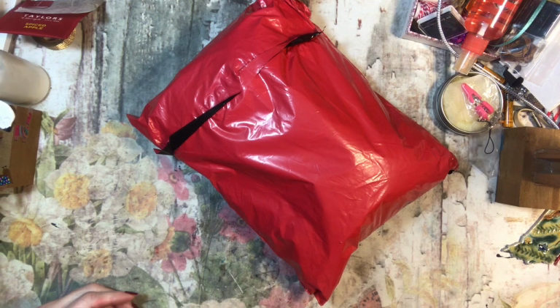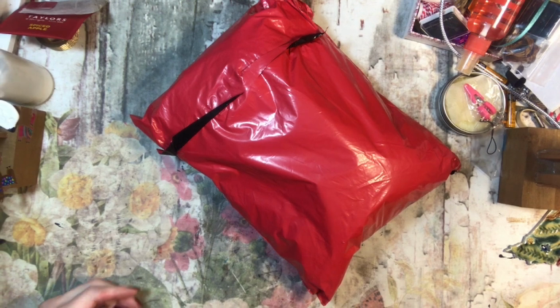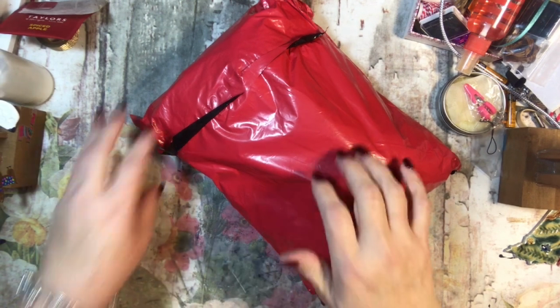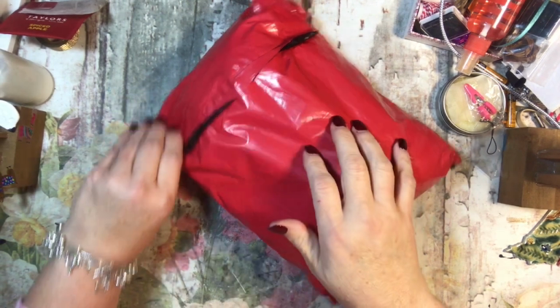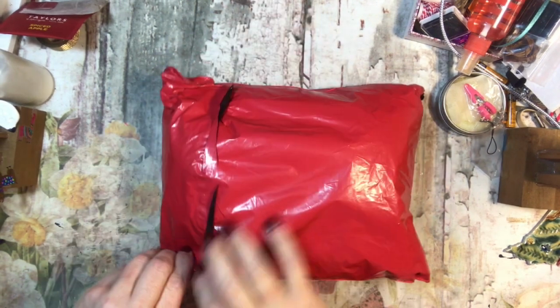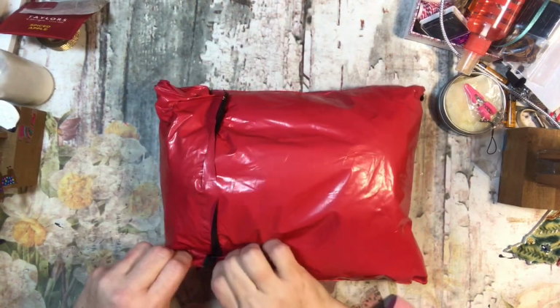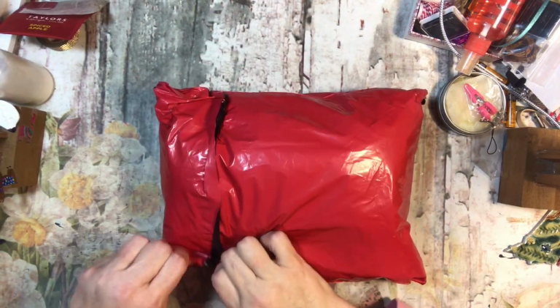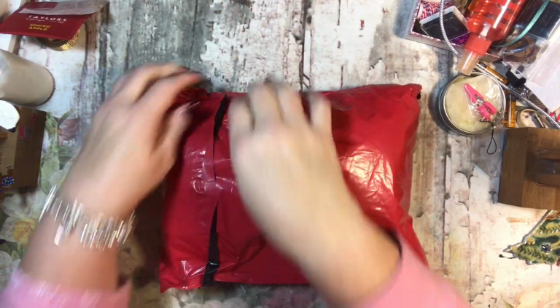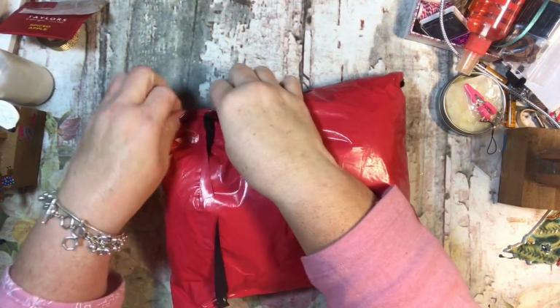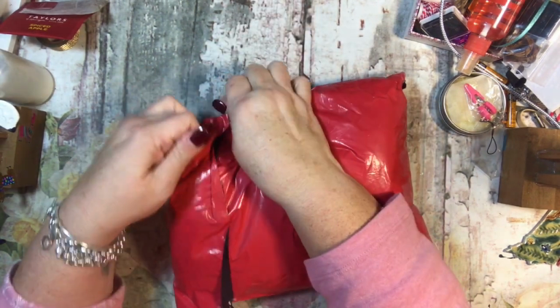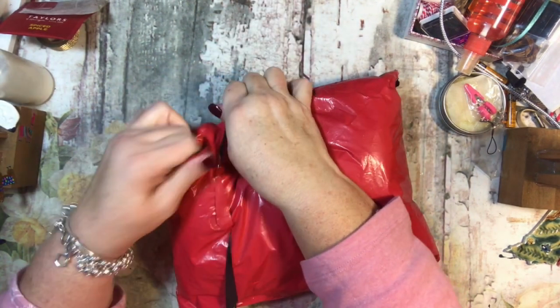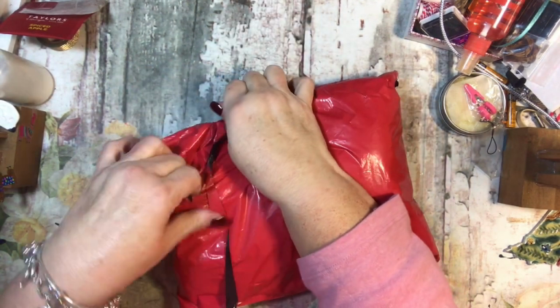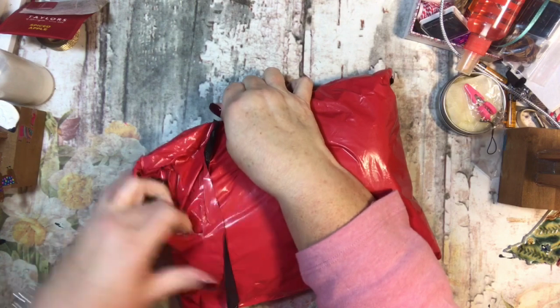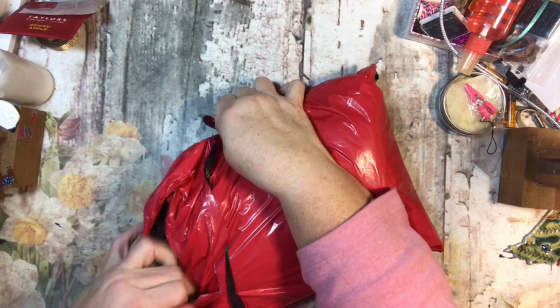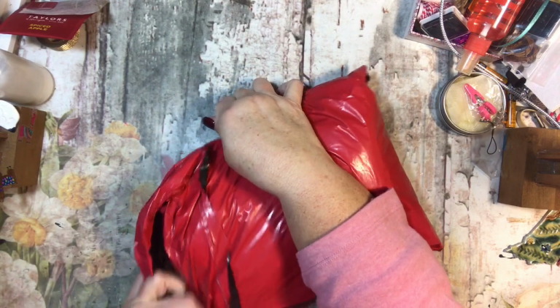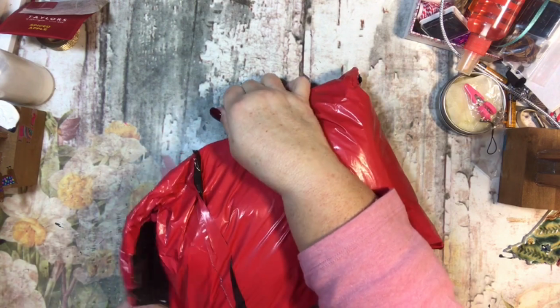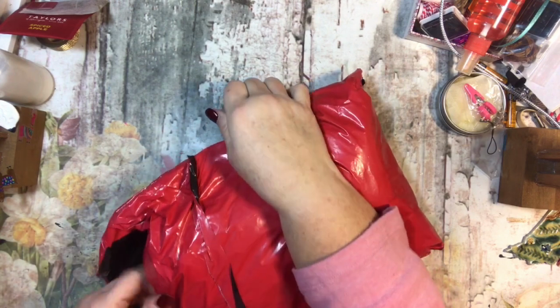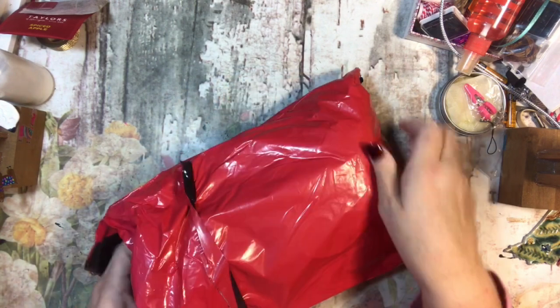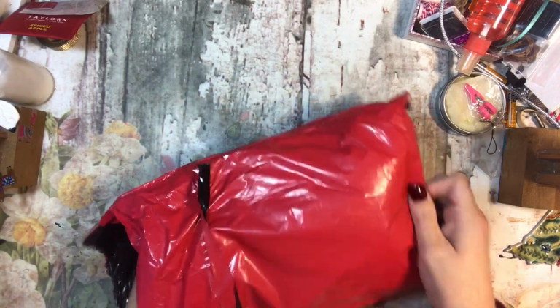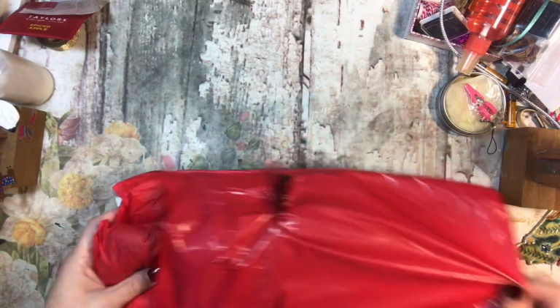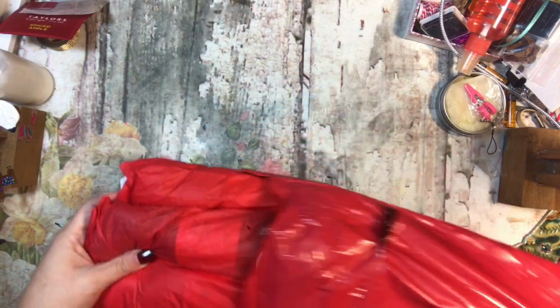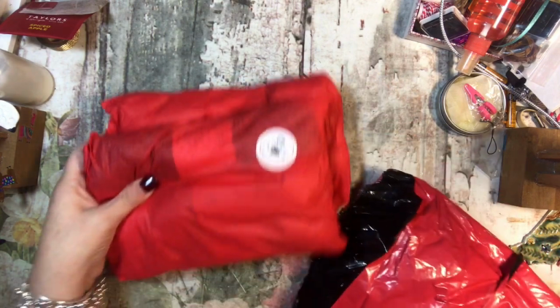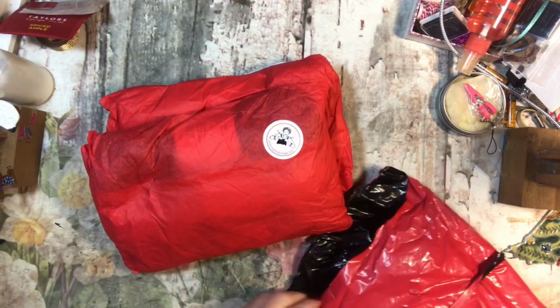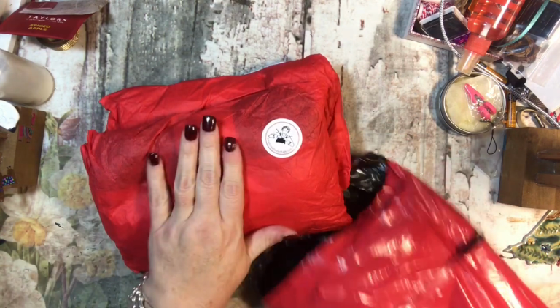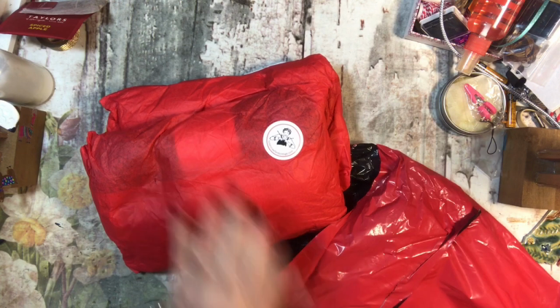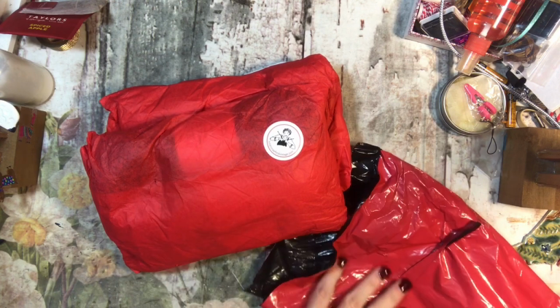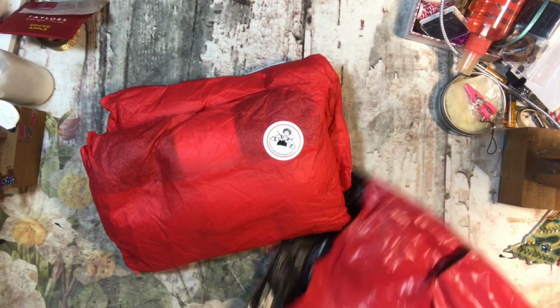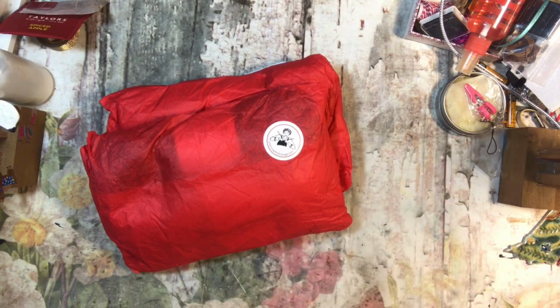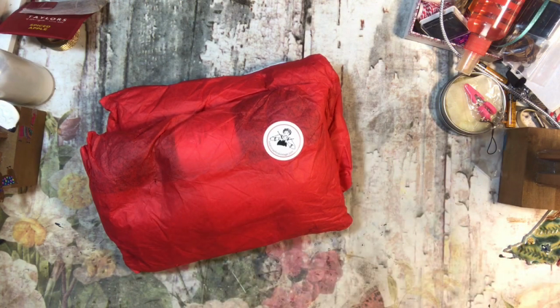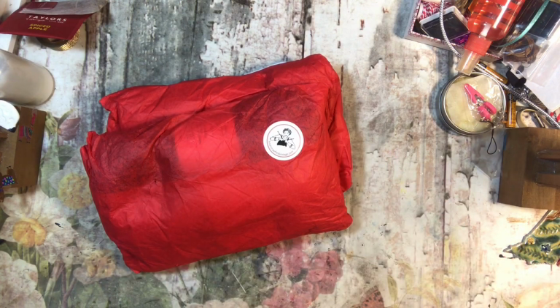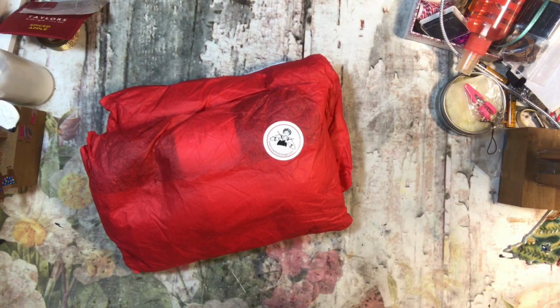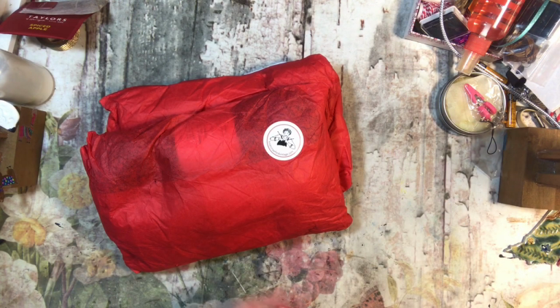Hey everyone, it's Tammy, and I have a package here that I believe is what I thought was something that came earlier but wasn't. I think this is — yes — okay, so this is from Susan Crawford Vintage.